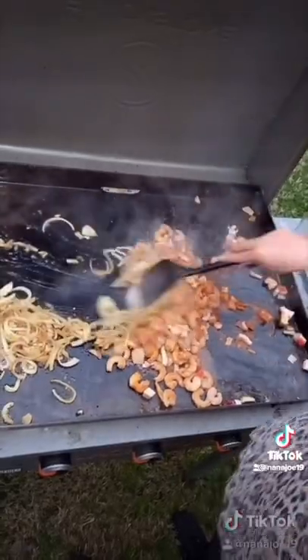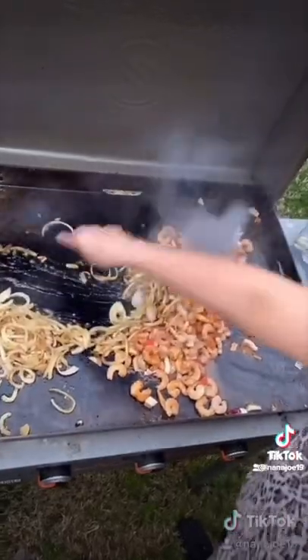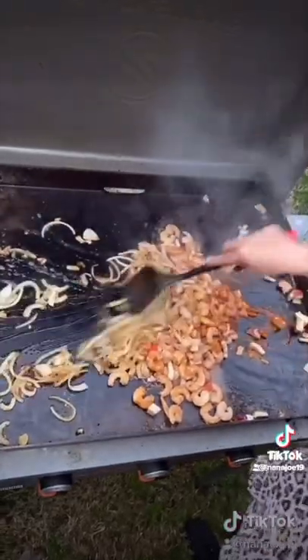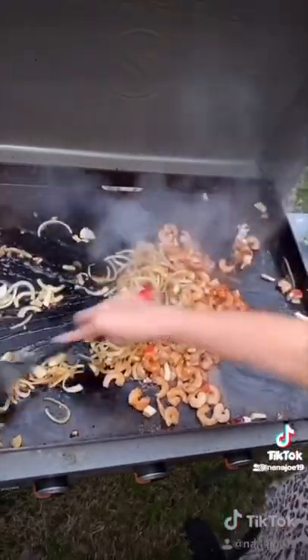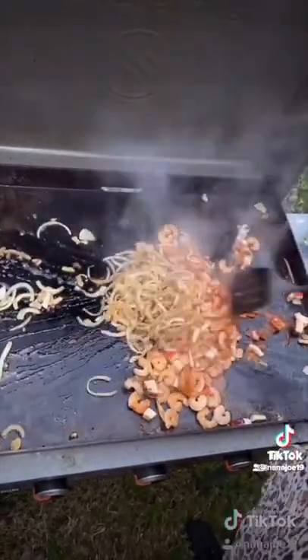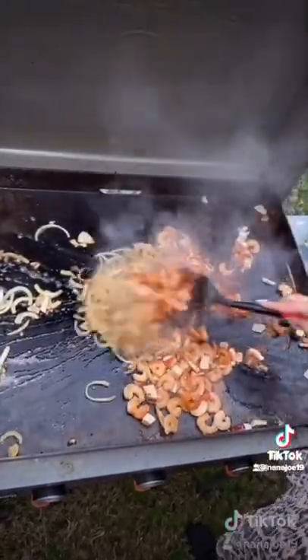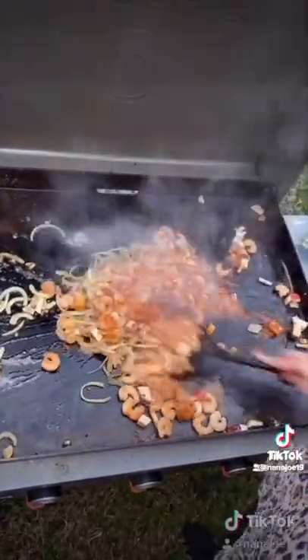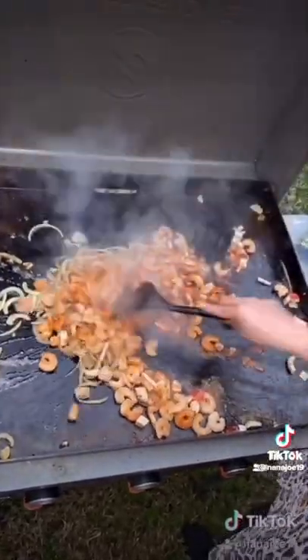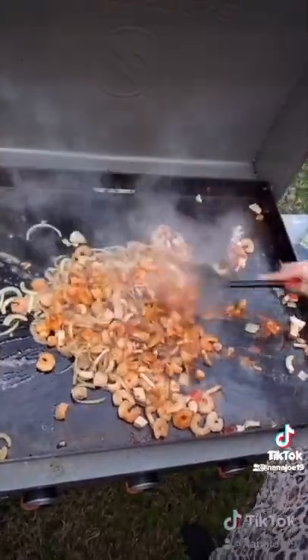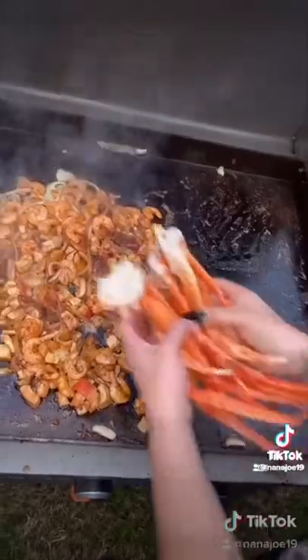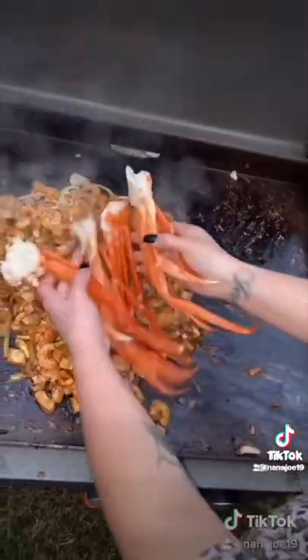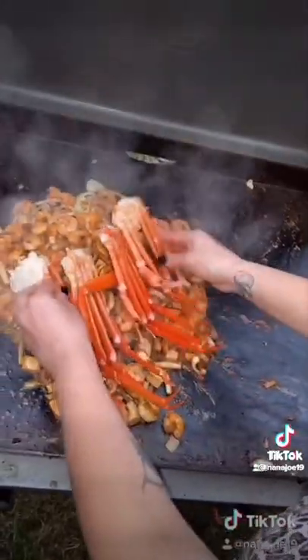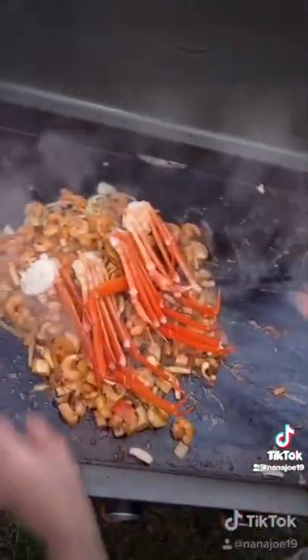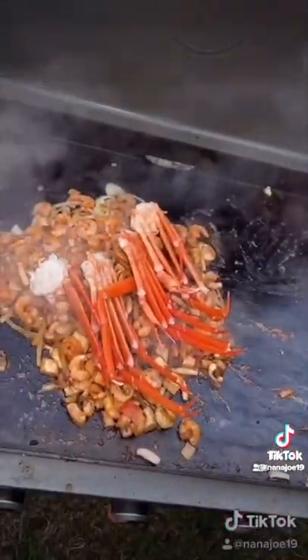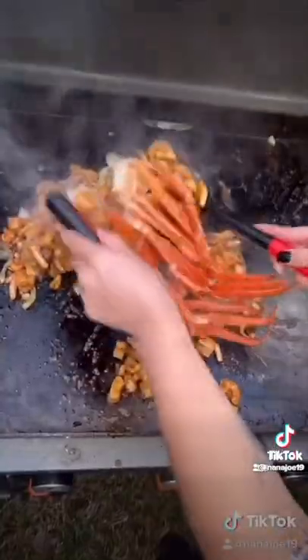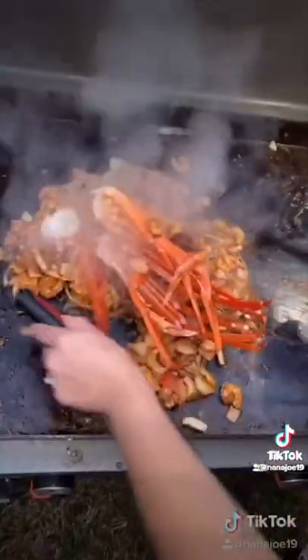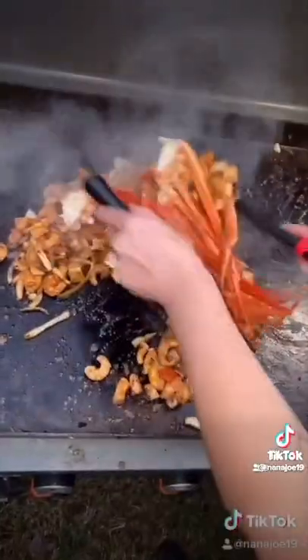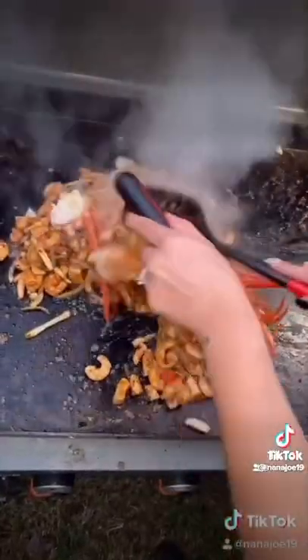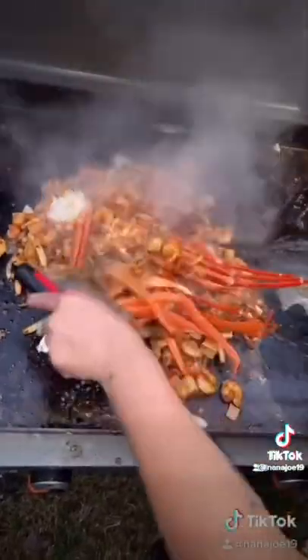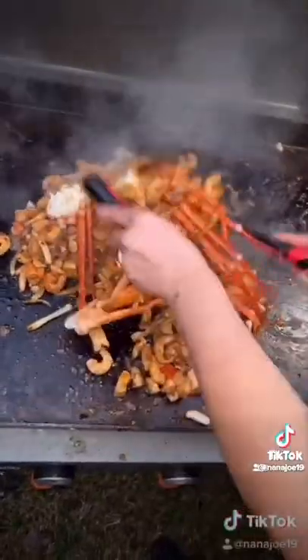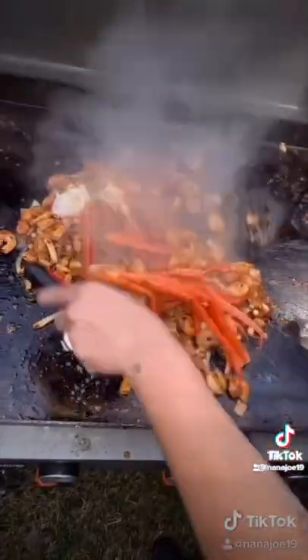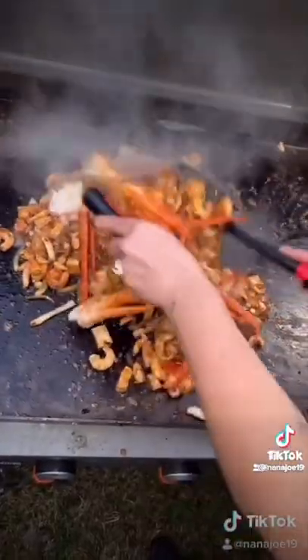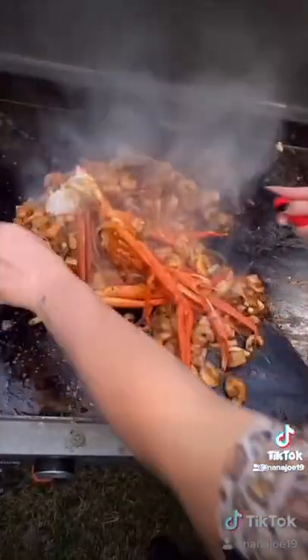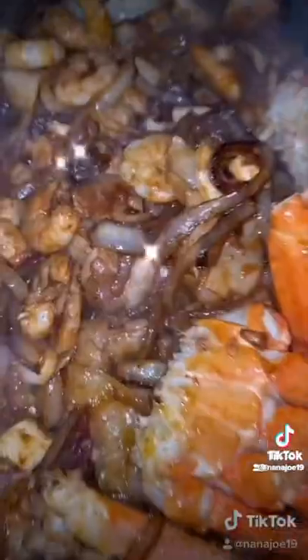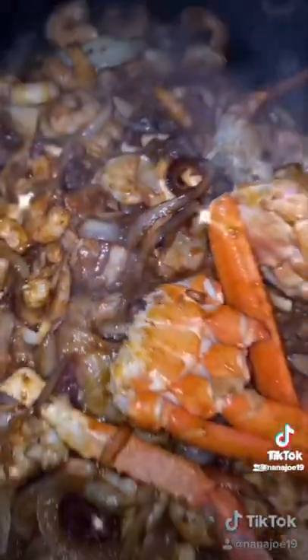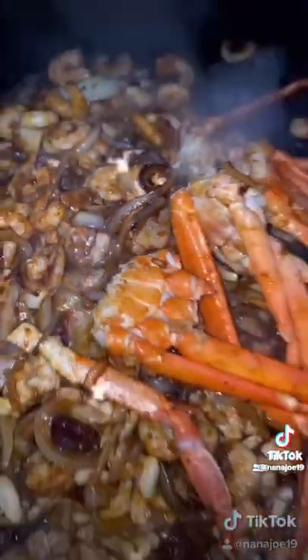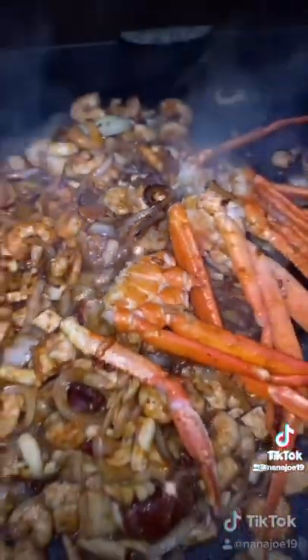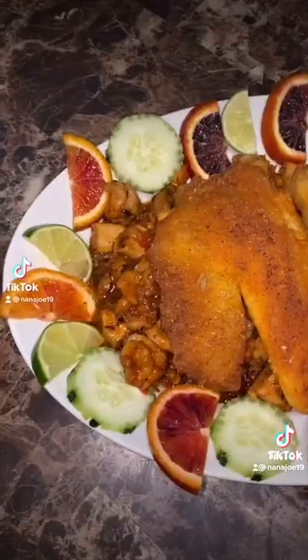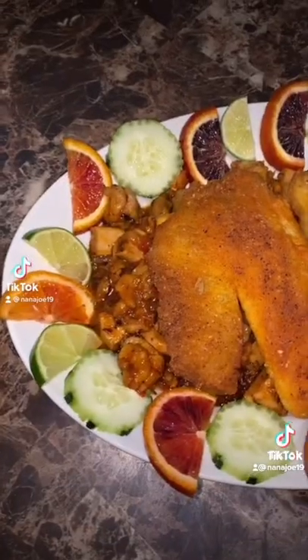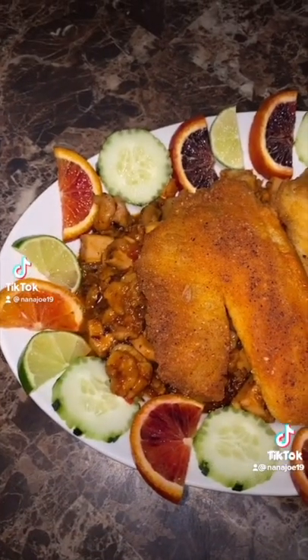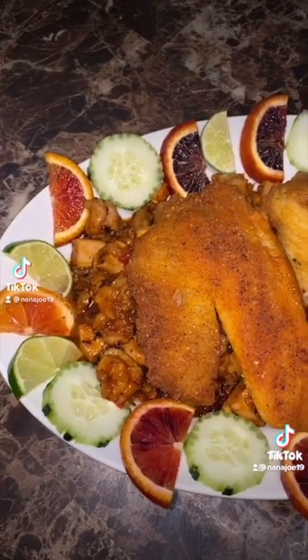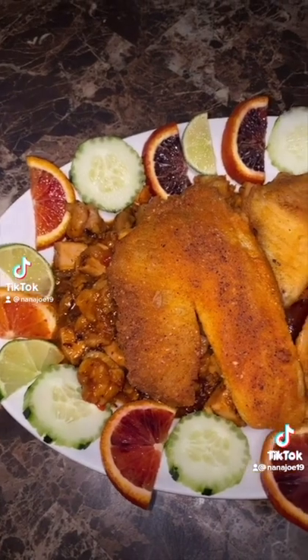I'm gonna be honest with you guys — this is a clip from the last time I made my parrillada because yesterday was too freaking hot for me to be out there recording. That time I added some crab legs into my parrillada but like I said you can add whatever seafood you want. But this time I did some spicy crispy tilapia fillets.